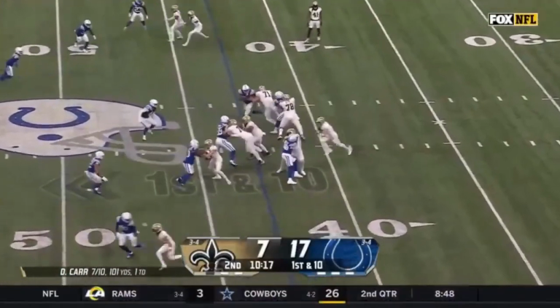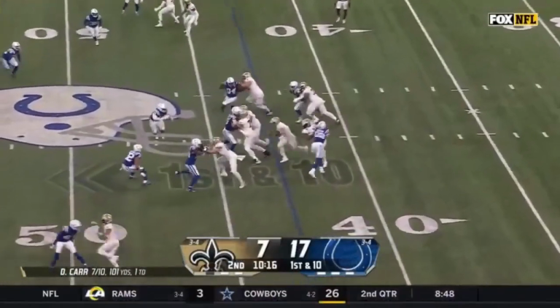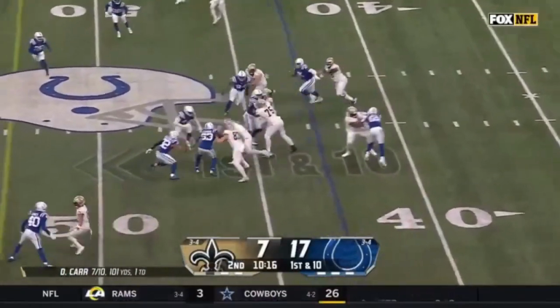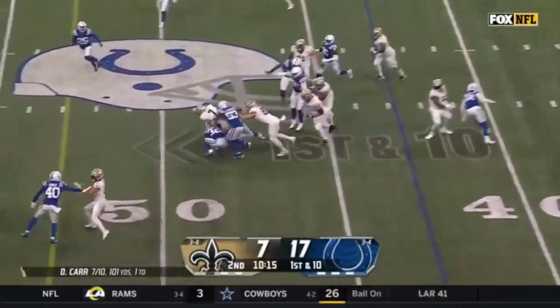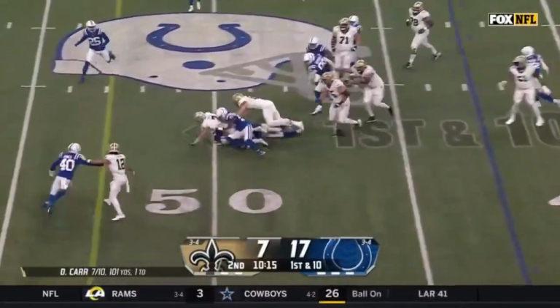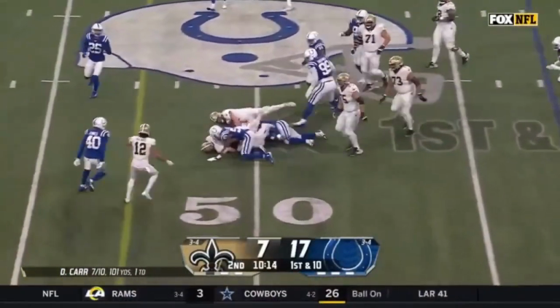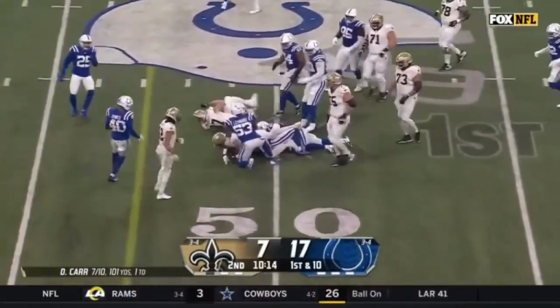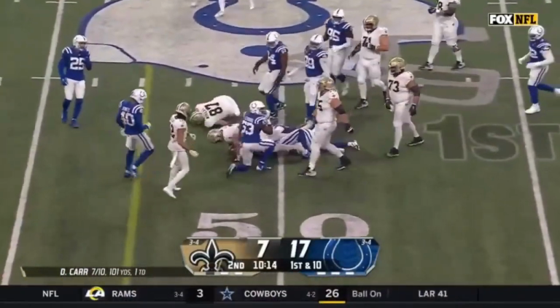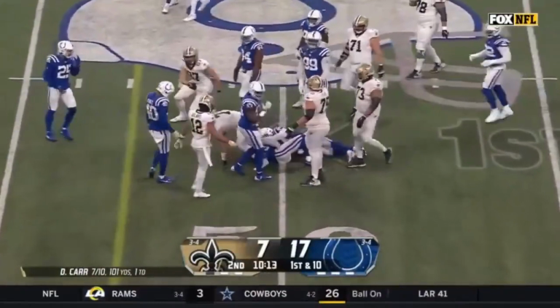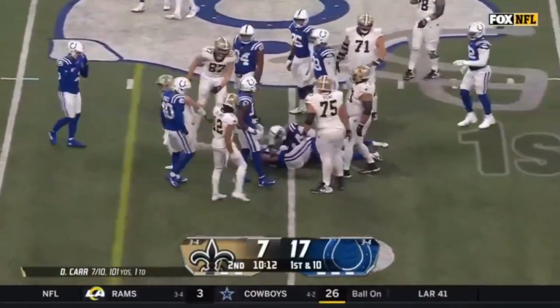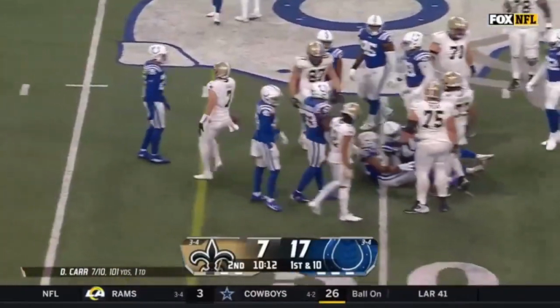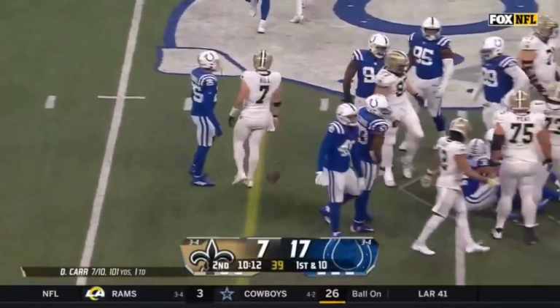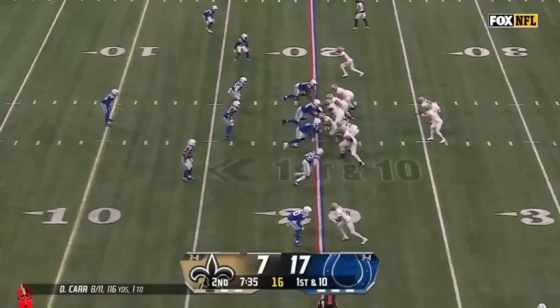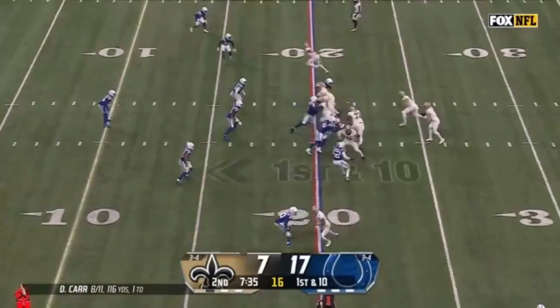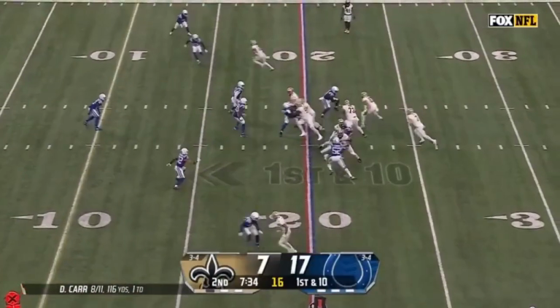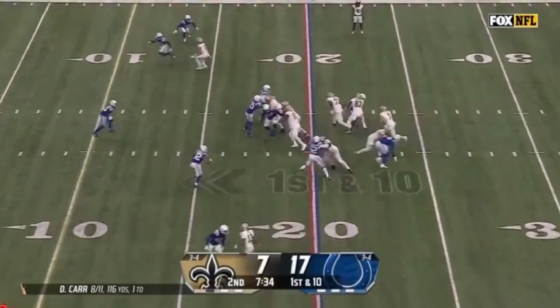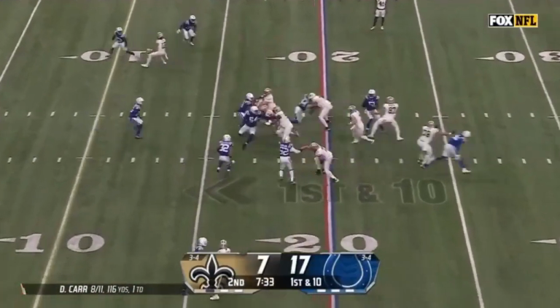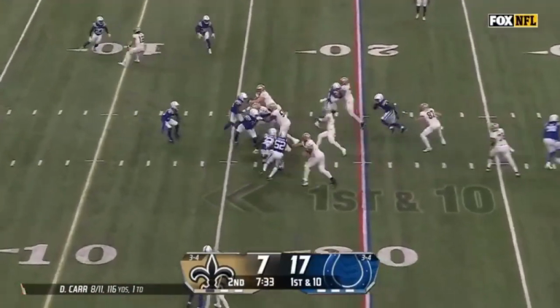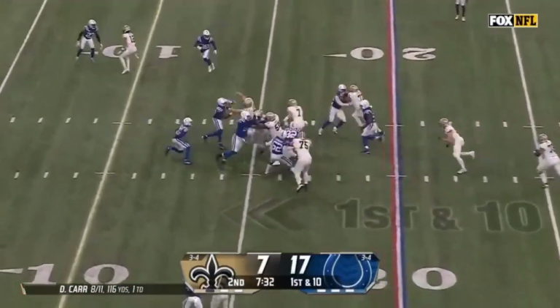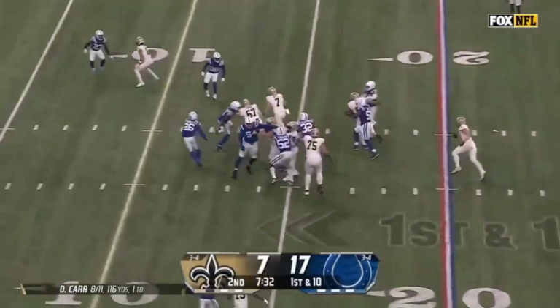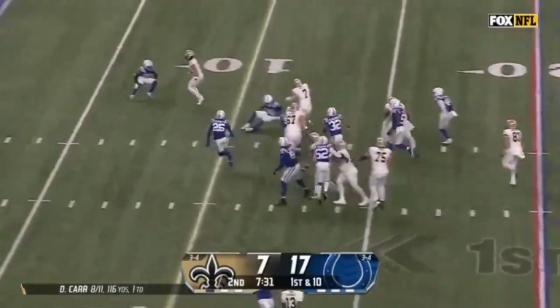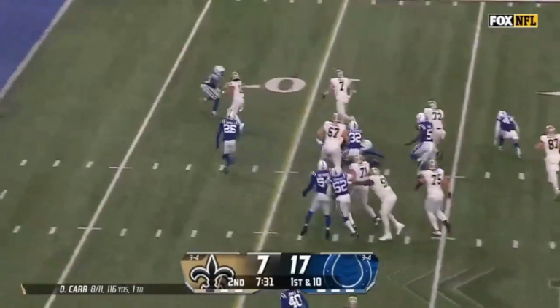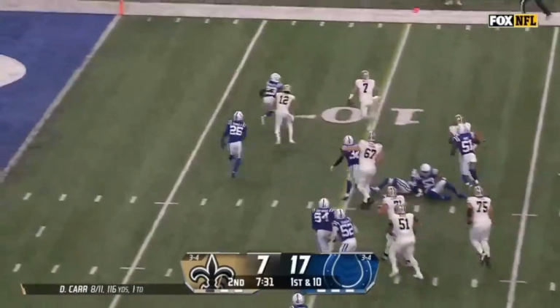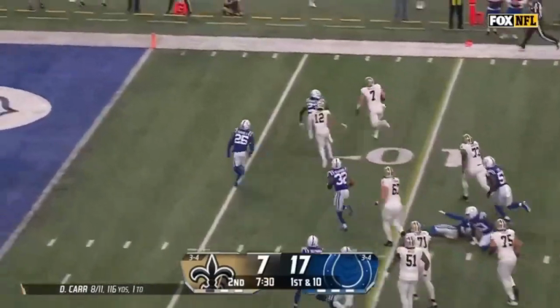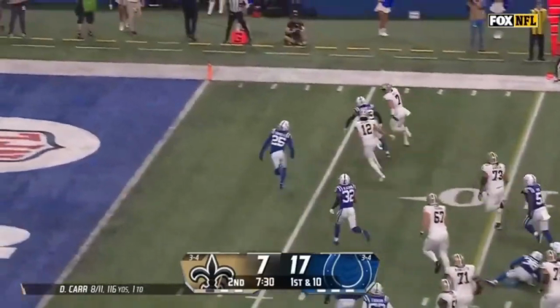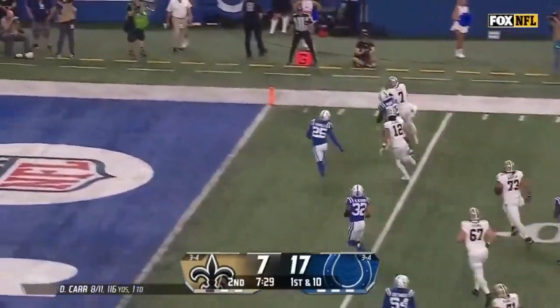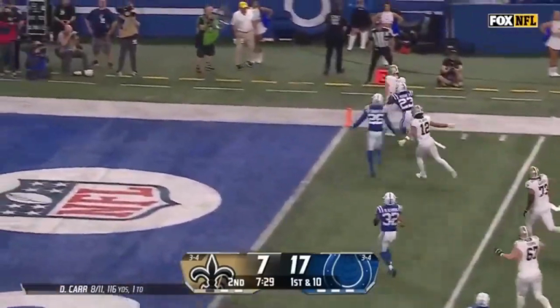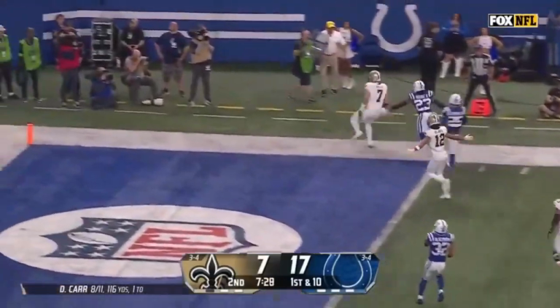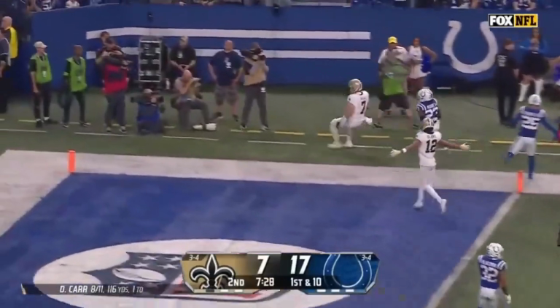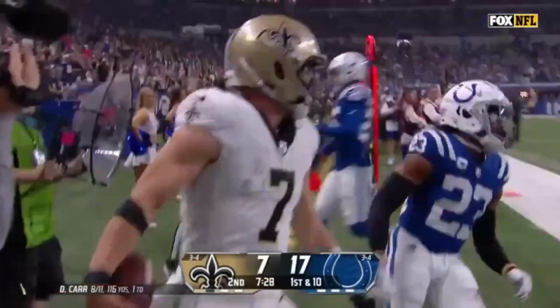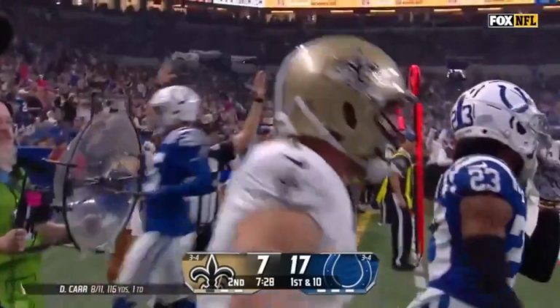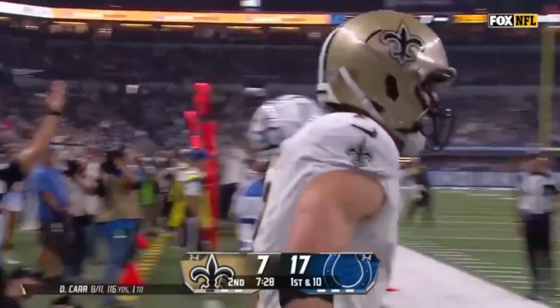Taysom Hill on the design — Taysom Hill in at quarterback. Another designed run for Hill. Cuts it to the right side. Hill with speed to the pylon for a Saints touchdown.